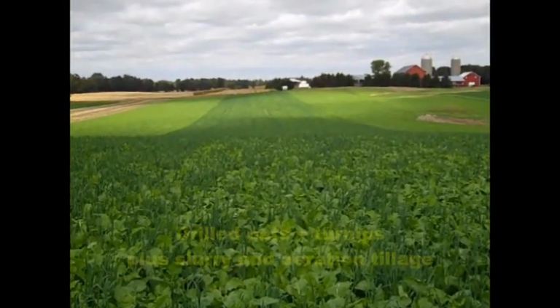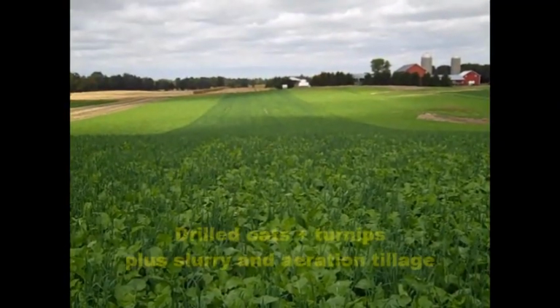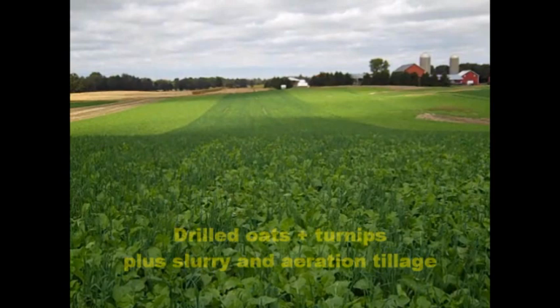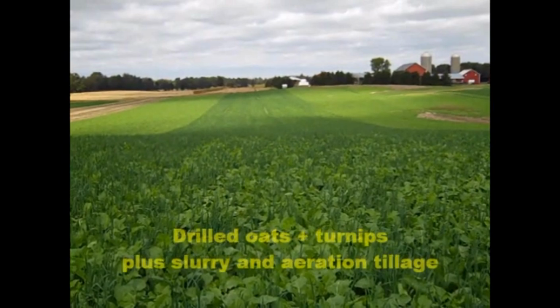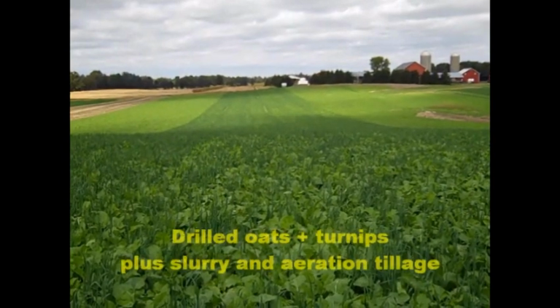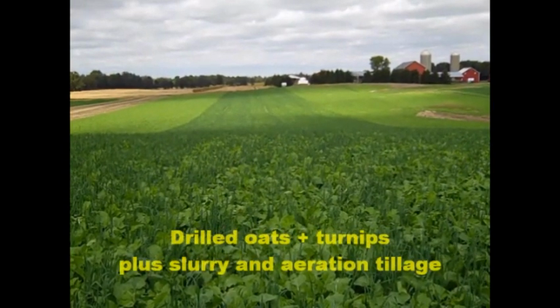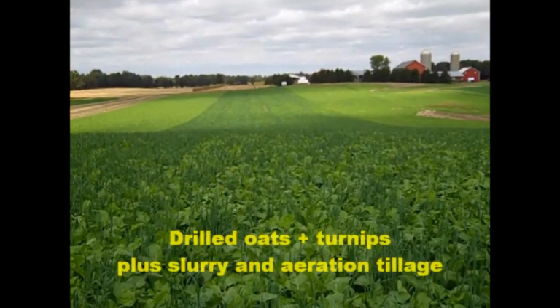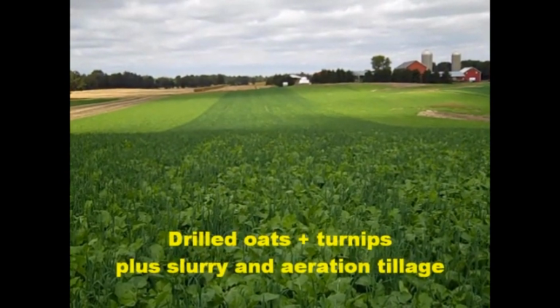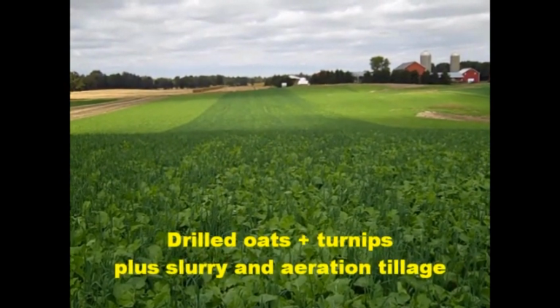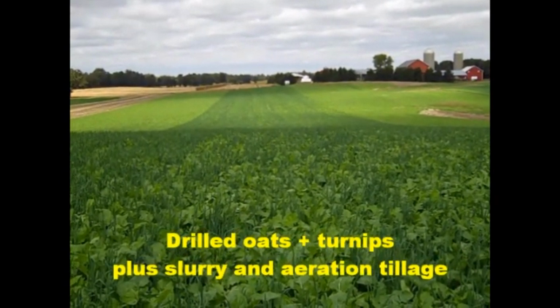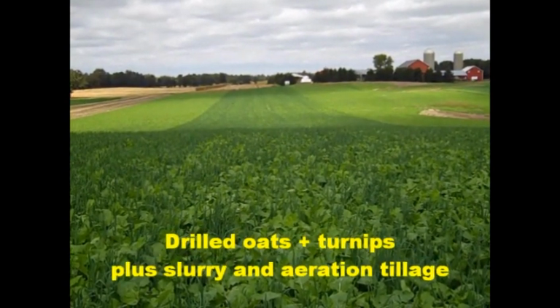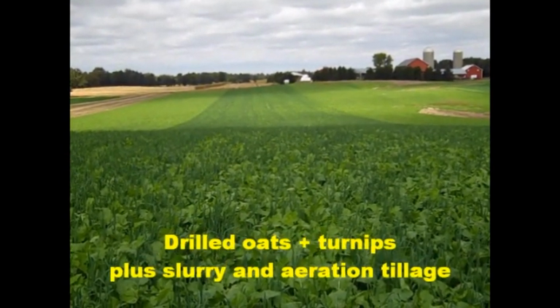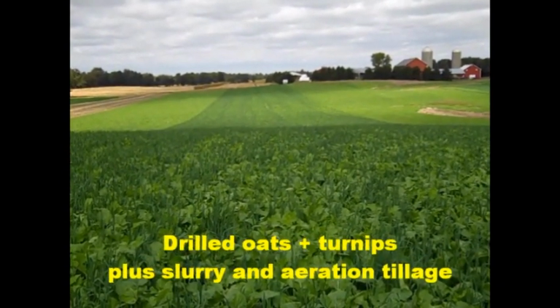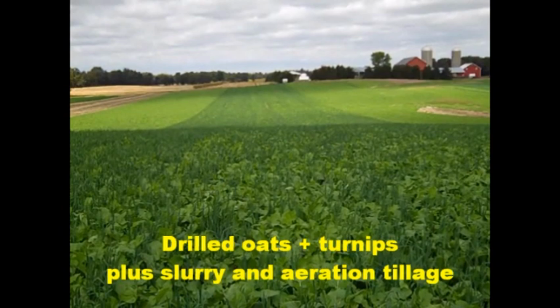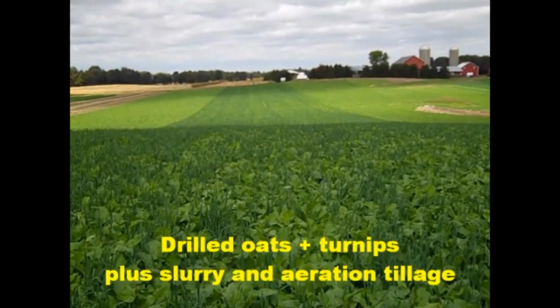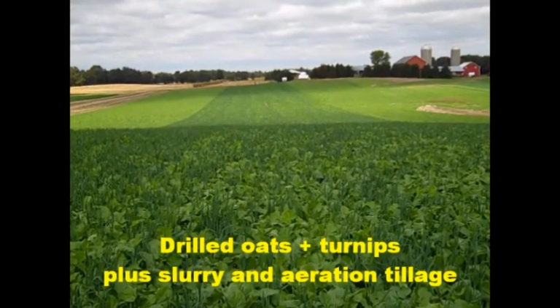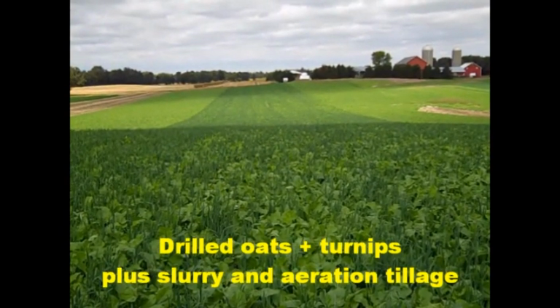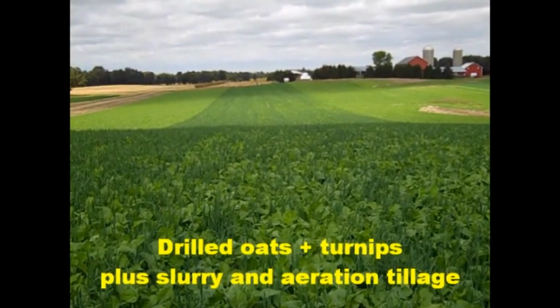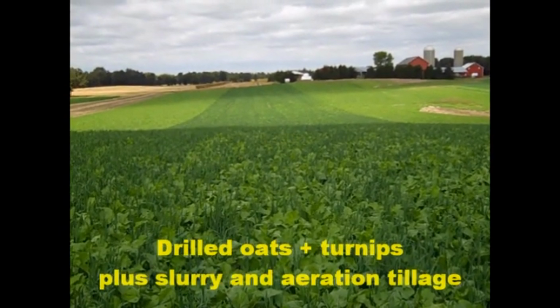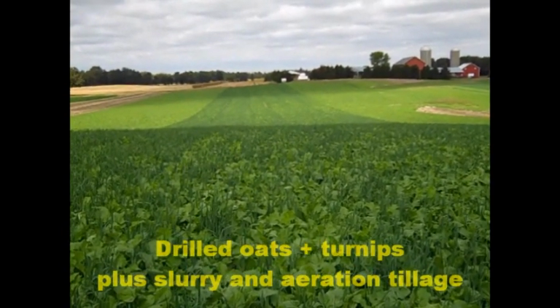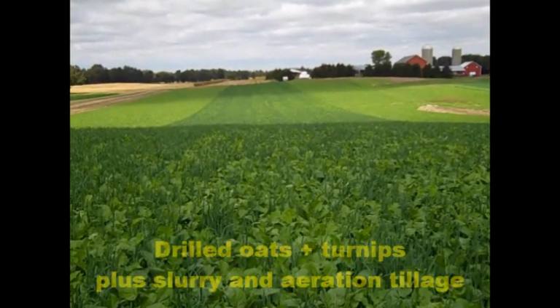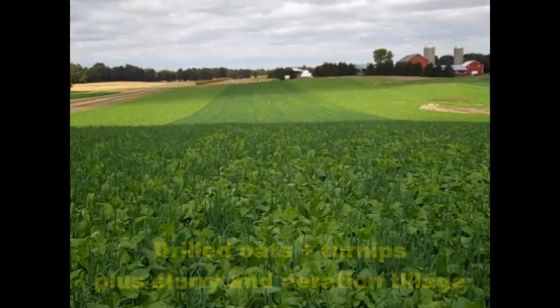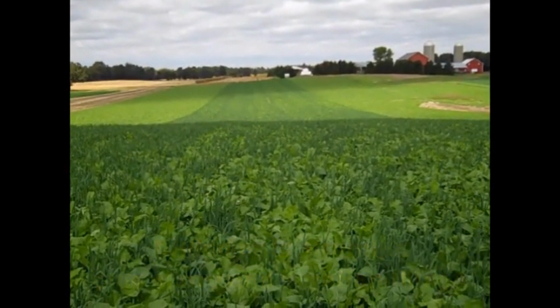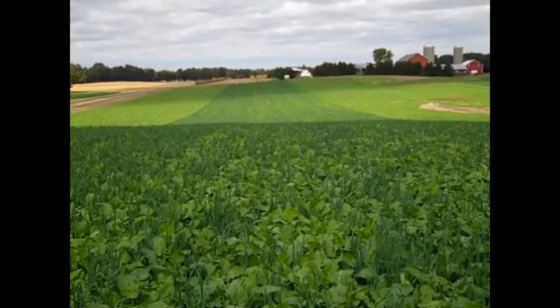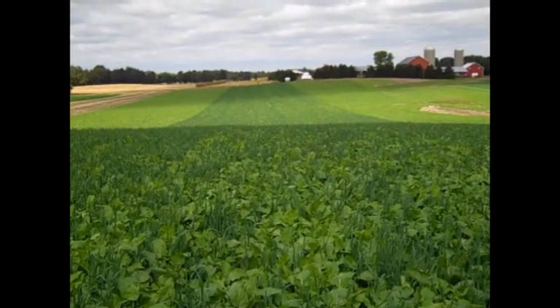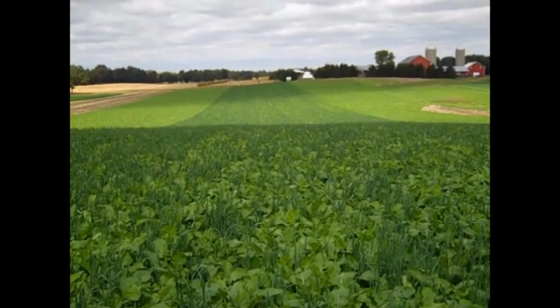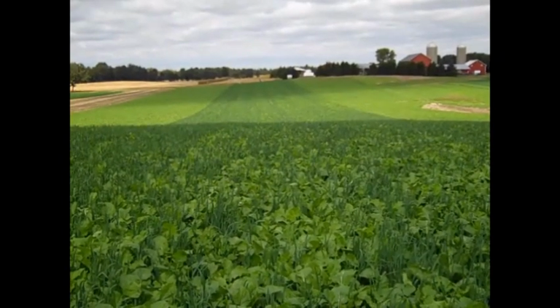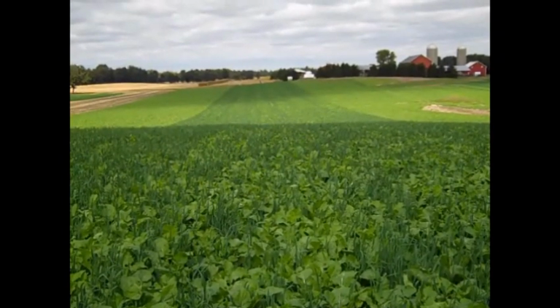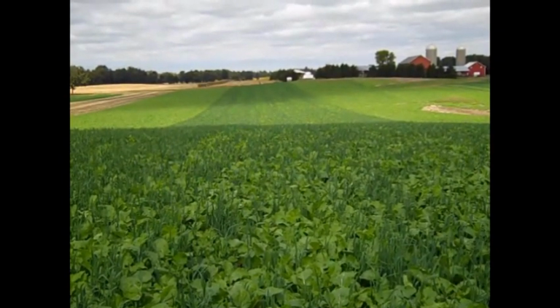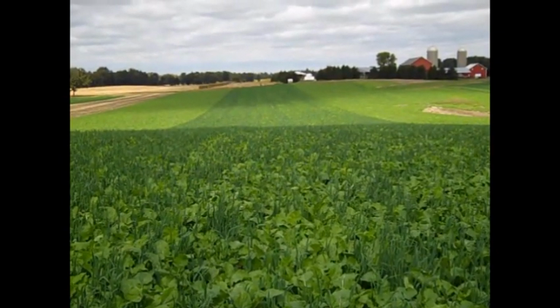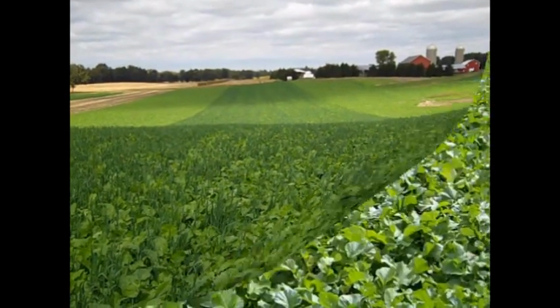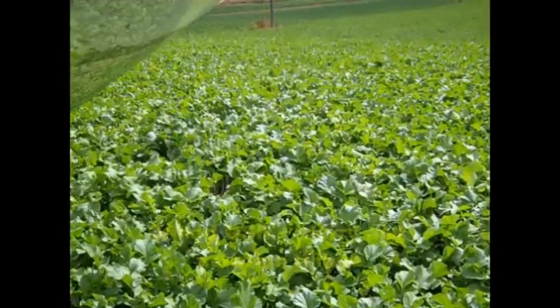This is the no-till drilled oat-turnip combination with slurry seeding plus aeration tillage after drilling. The aerator gang was set at 7.5 degrees, which was quite aggressive, but if there was a reduction in seed-to-soil contact from aeration, it does not appear to have hurt the stand.